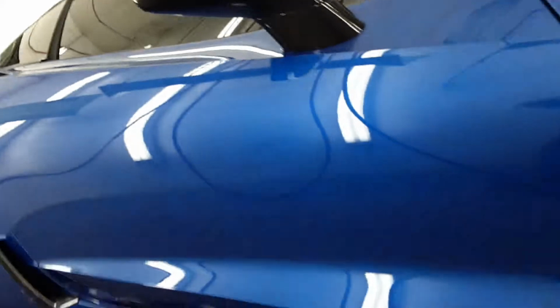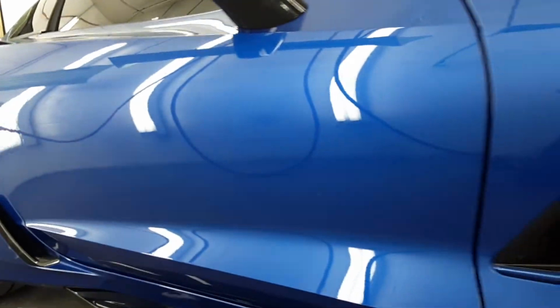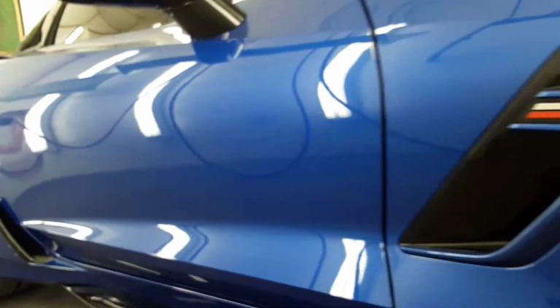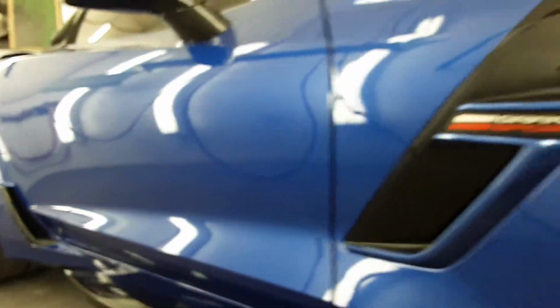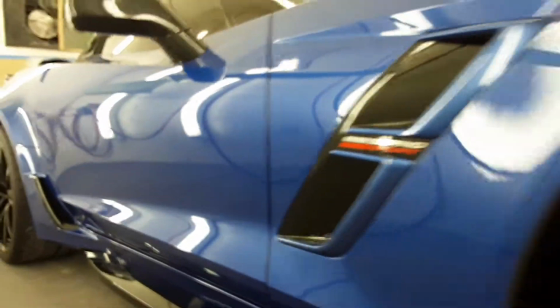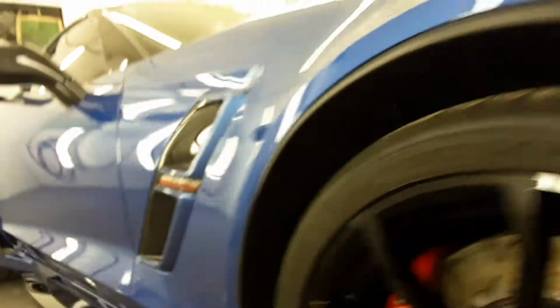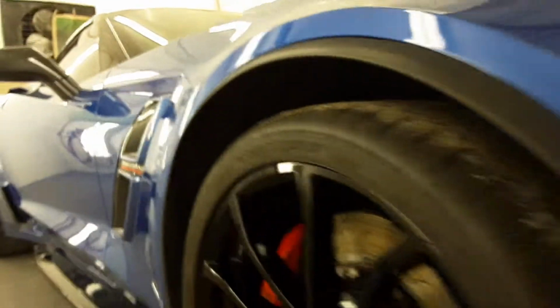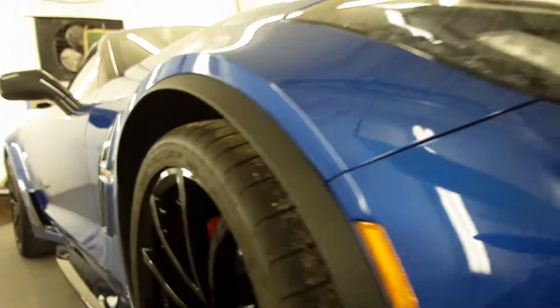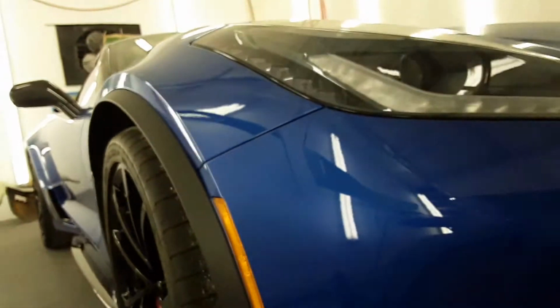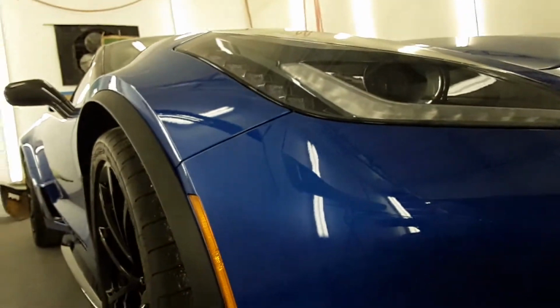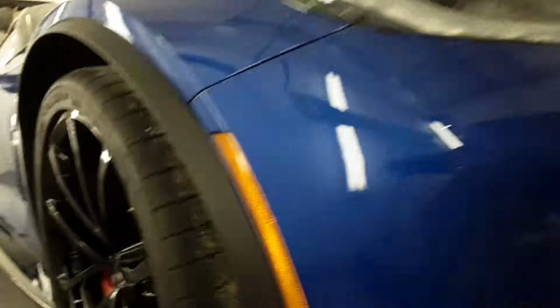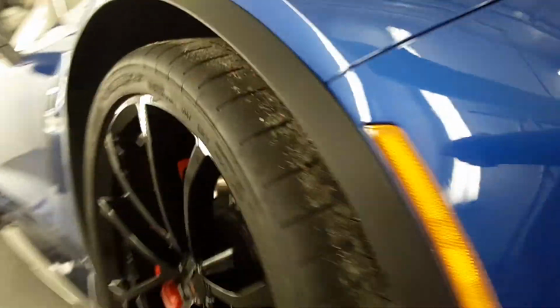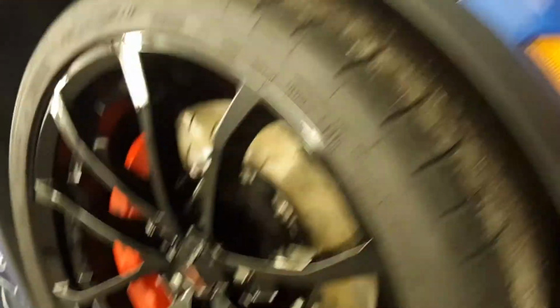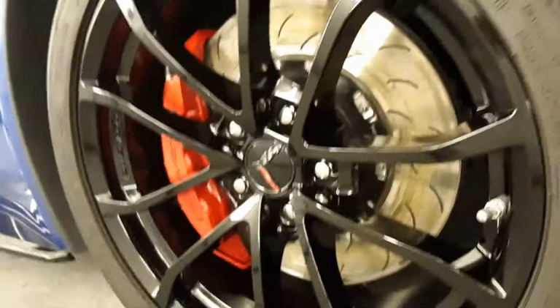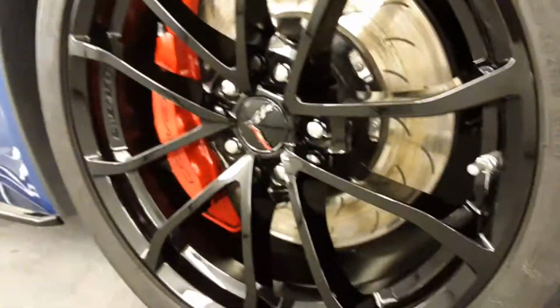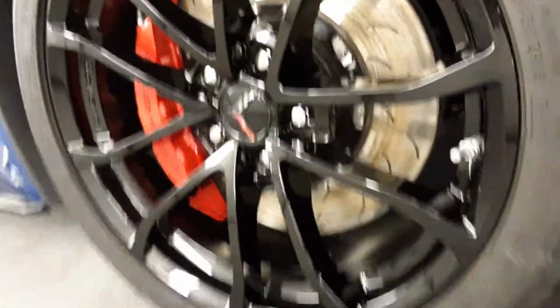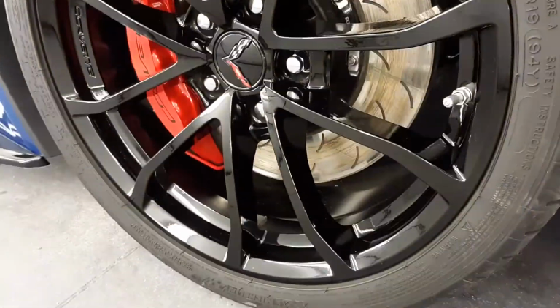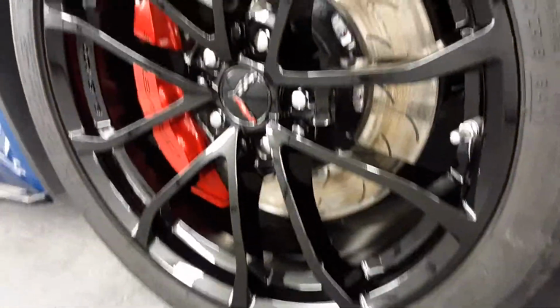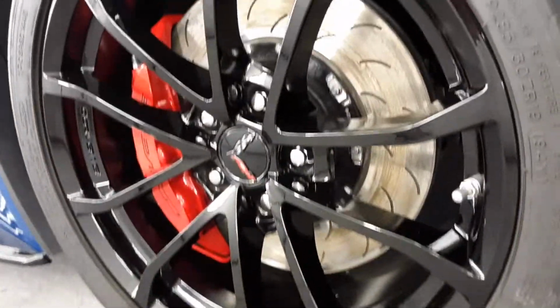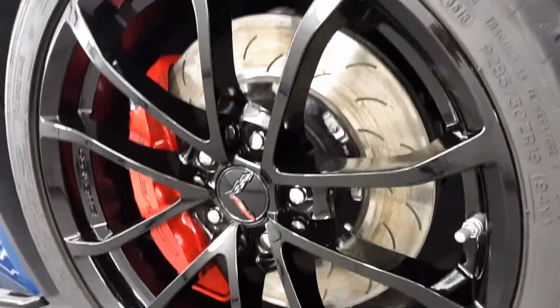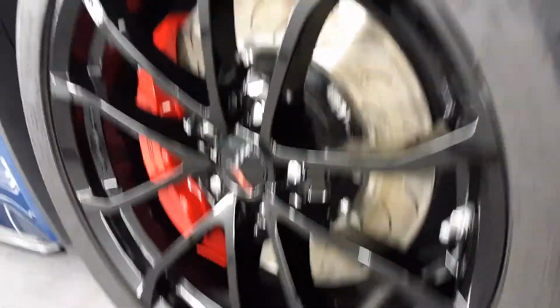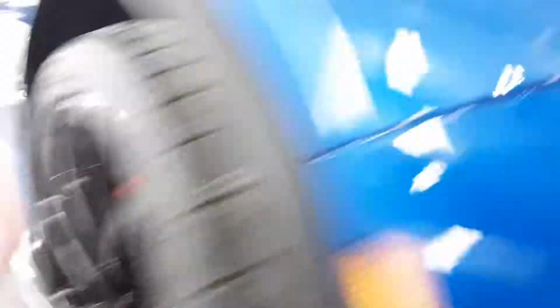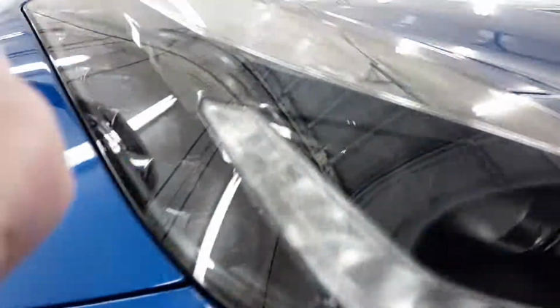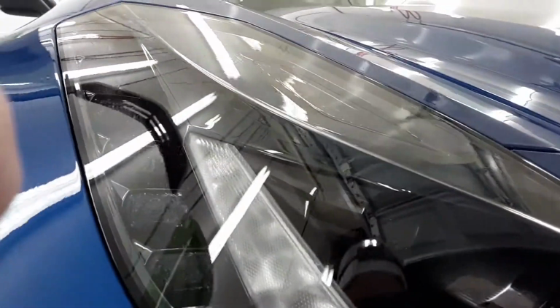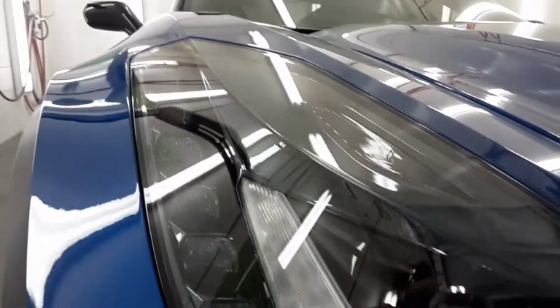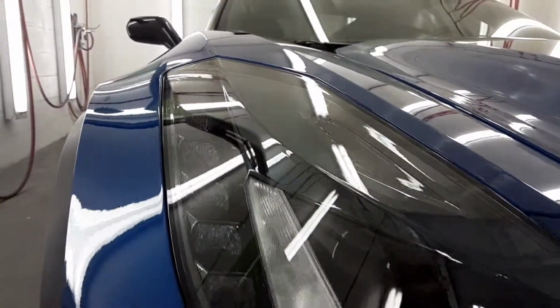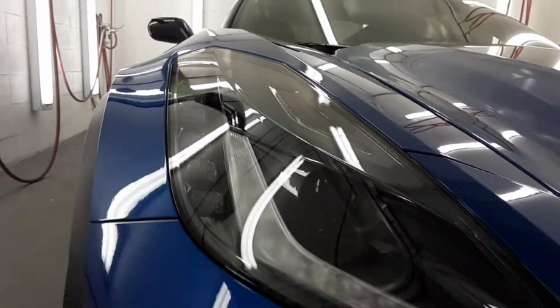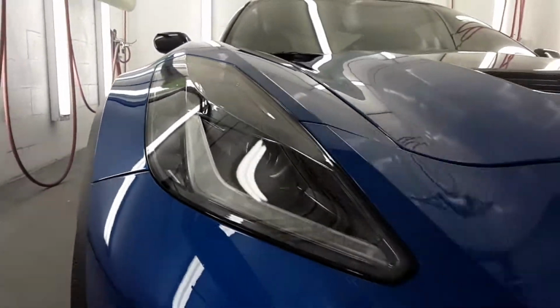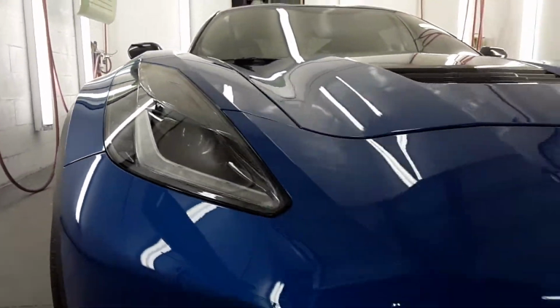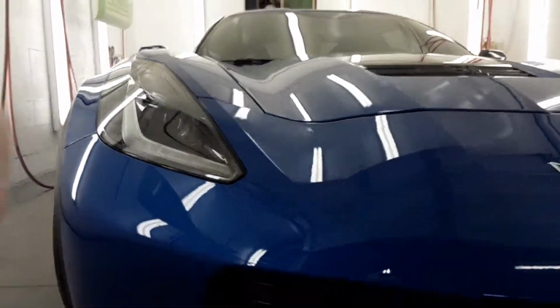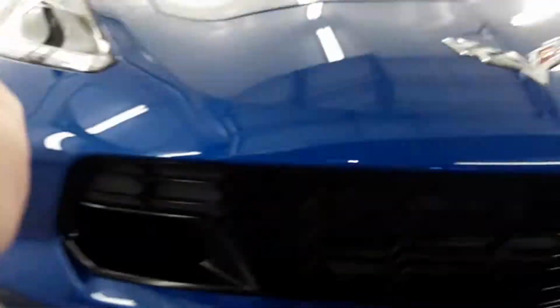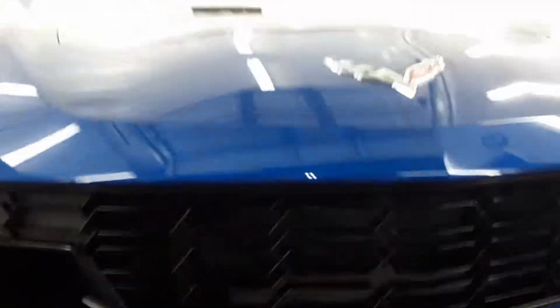Look at the shine and the gloss. We did the wheels — look at those wheels shining. Look at that caliper. We did the headlights. The whole entire paint.